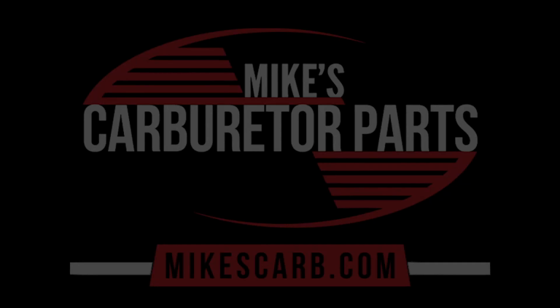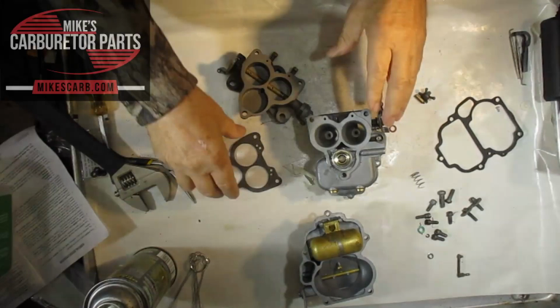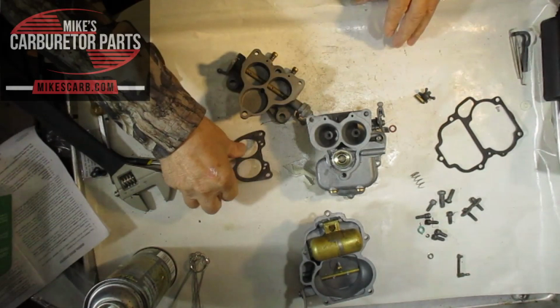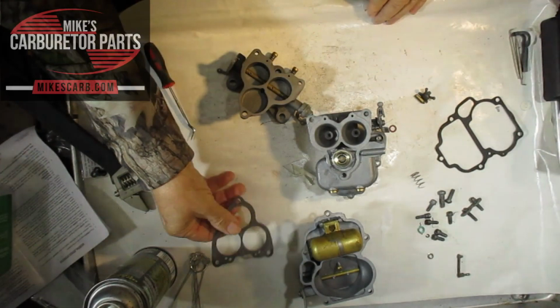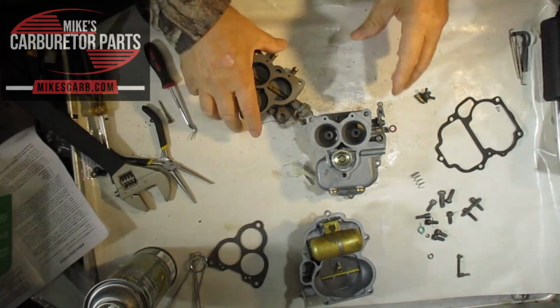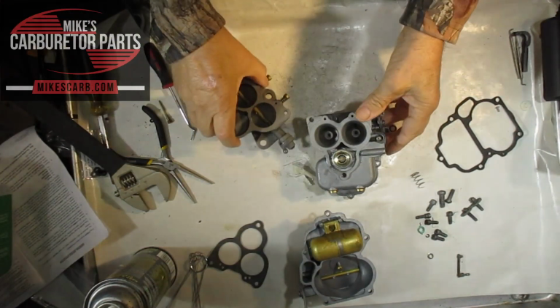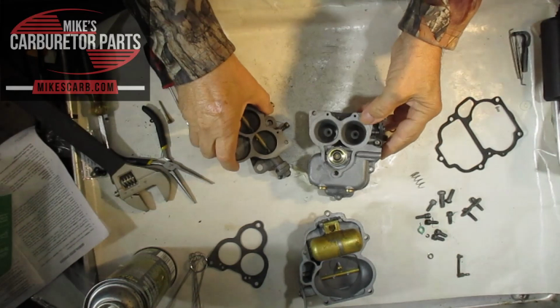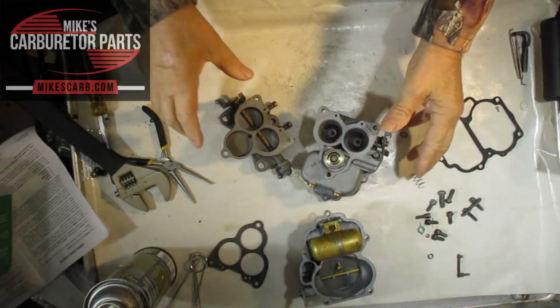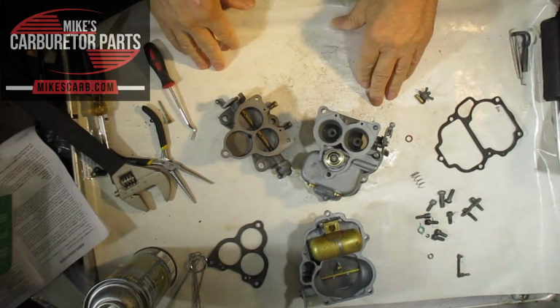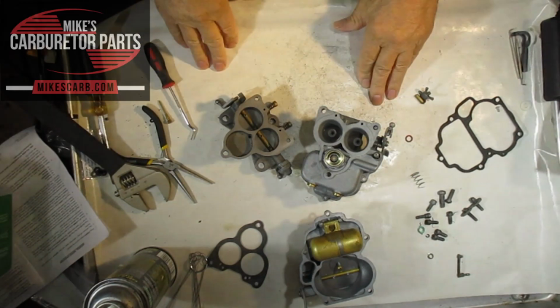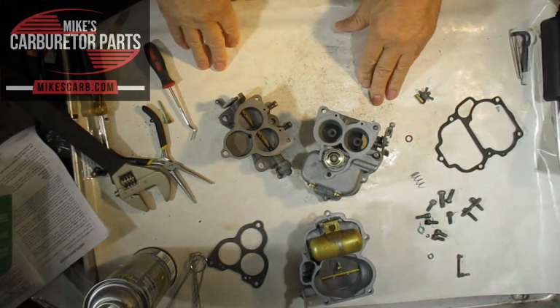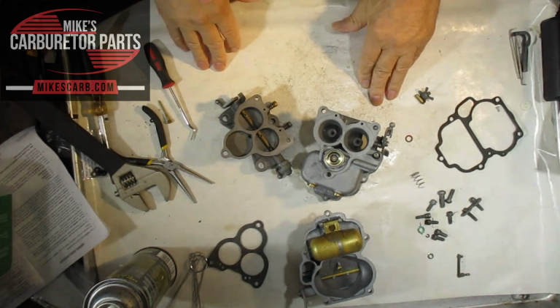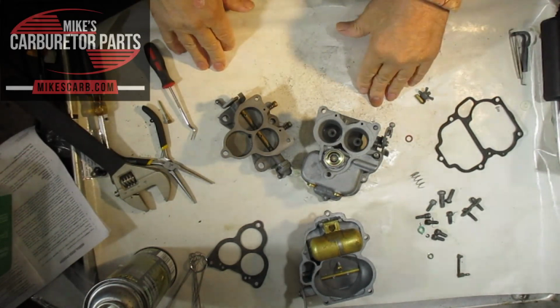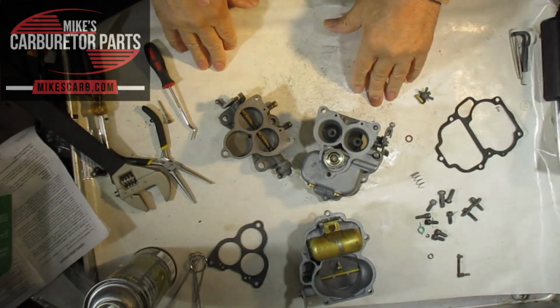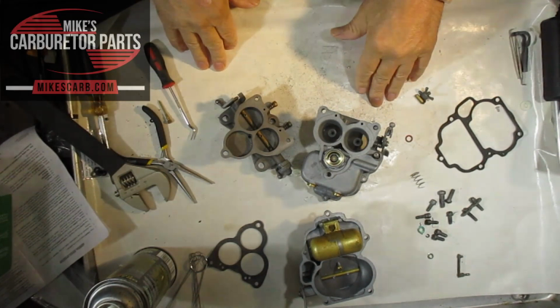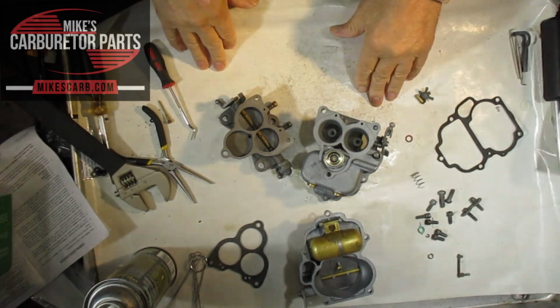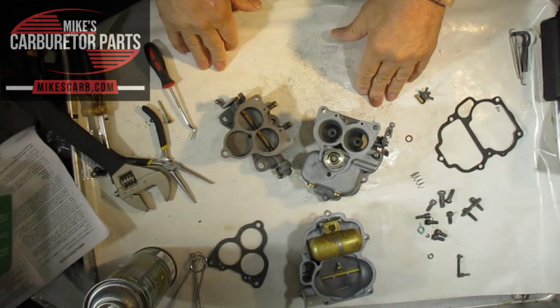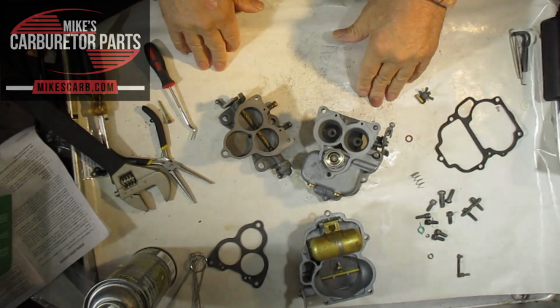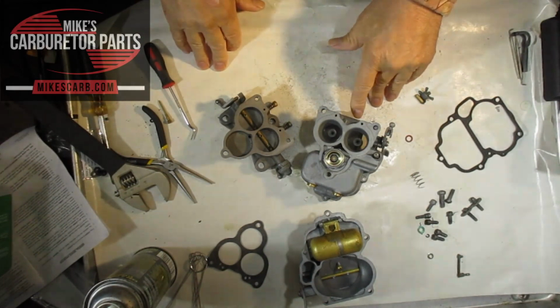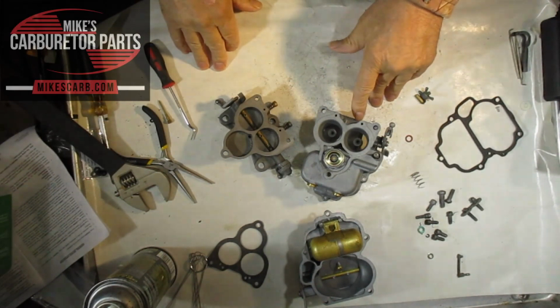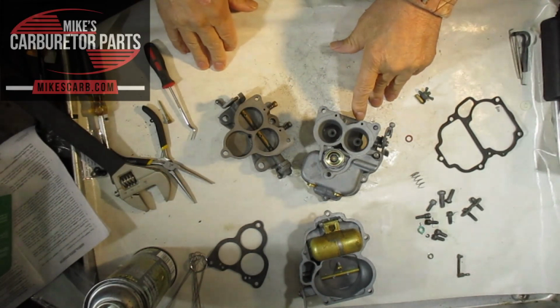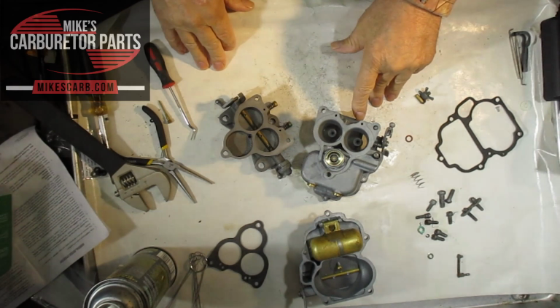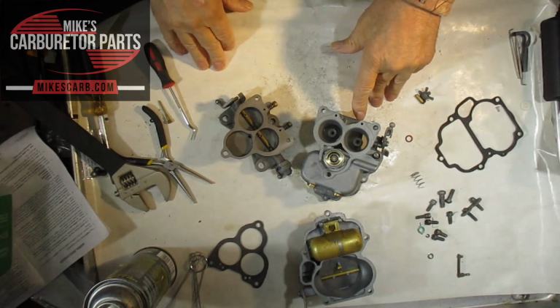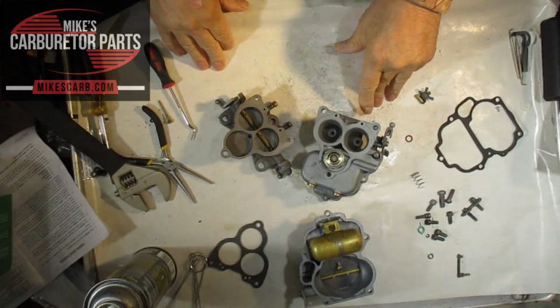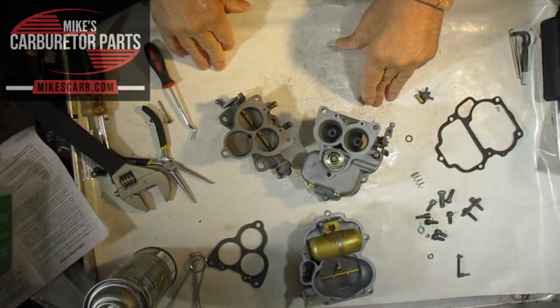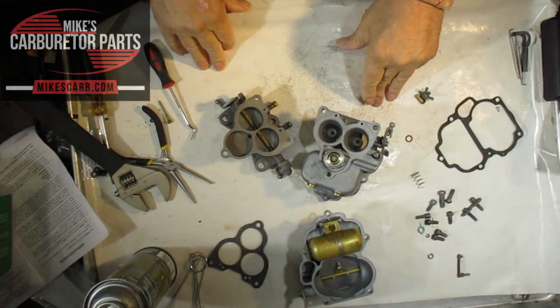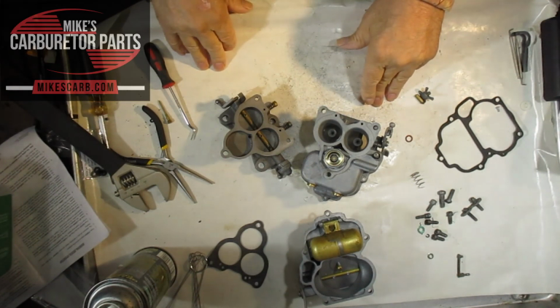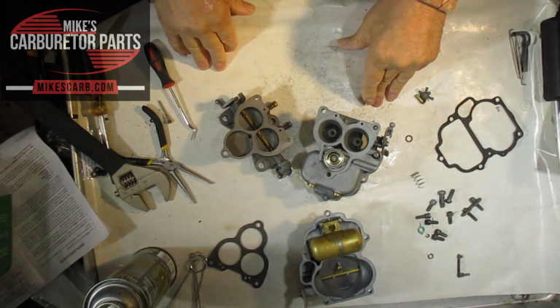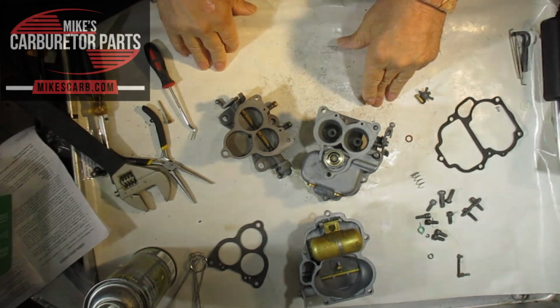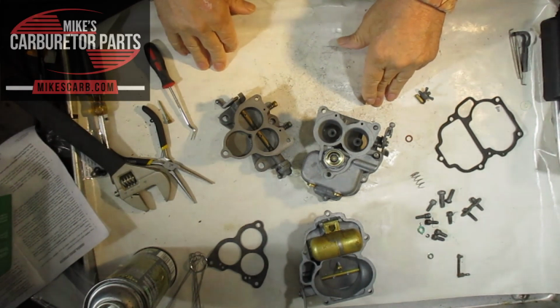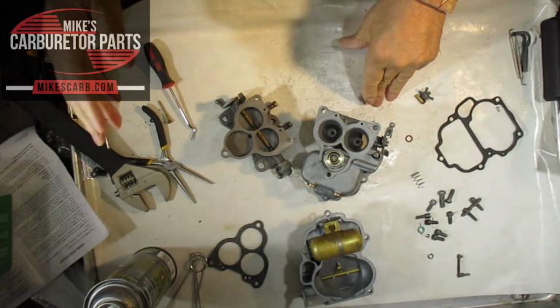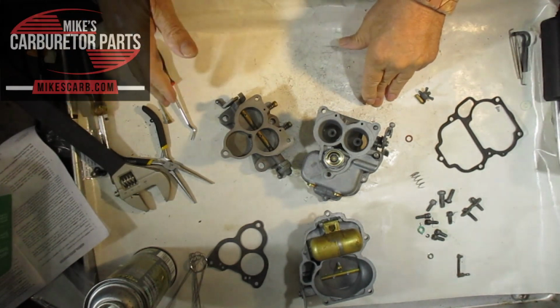When you're going down the road cruising, that's one thing, but when you need more power you're going to need a little extra gas — and that's where the power circuit comes into play.